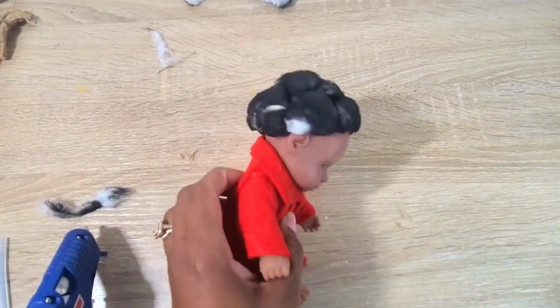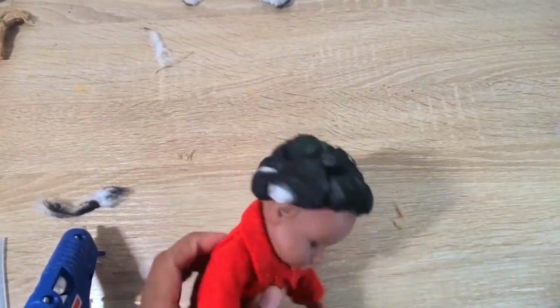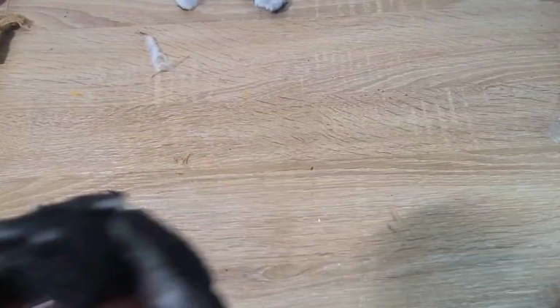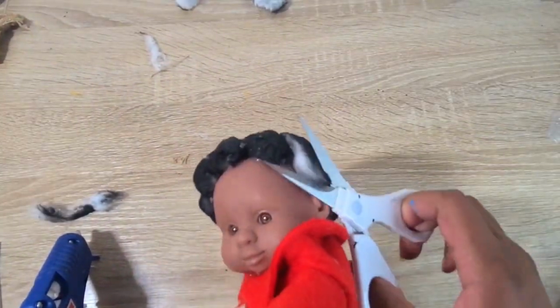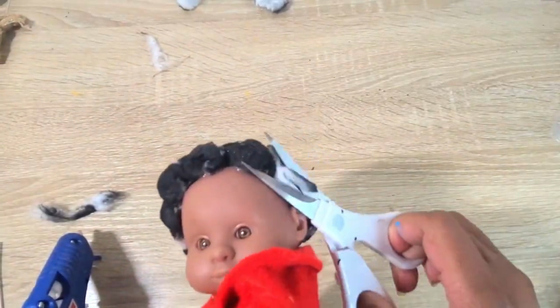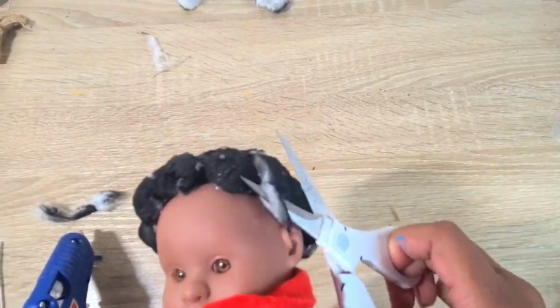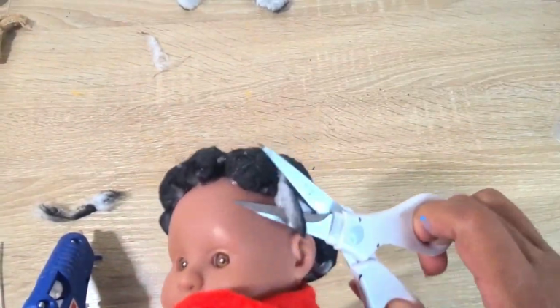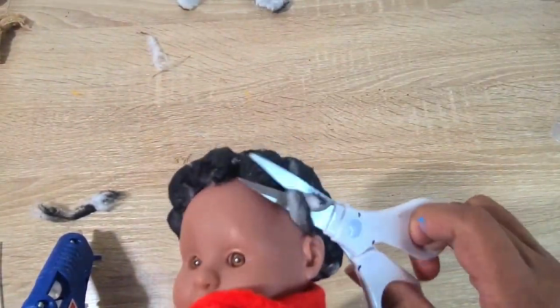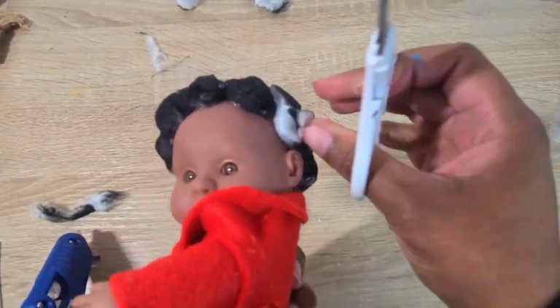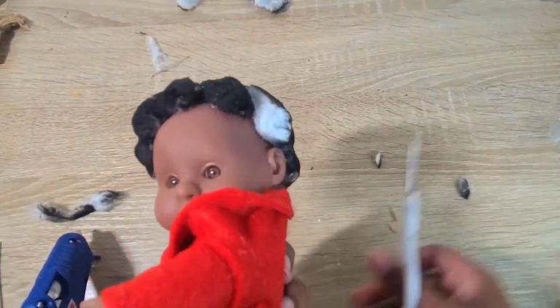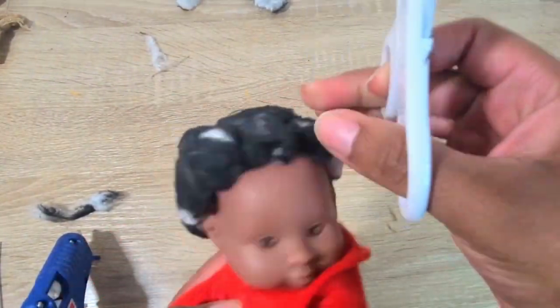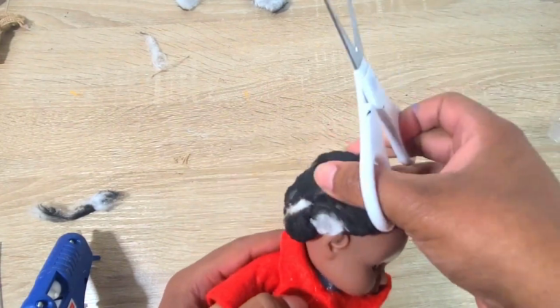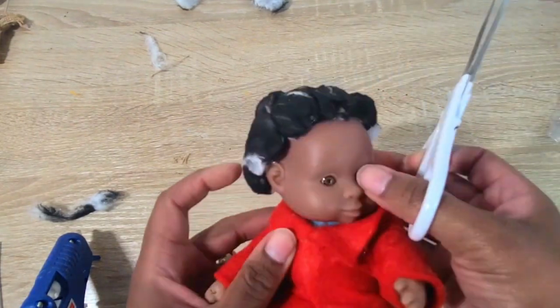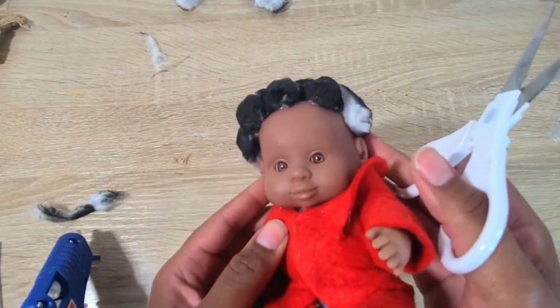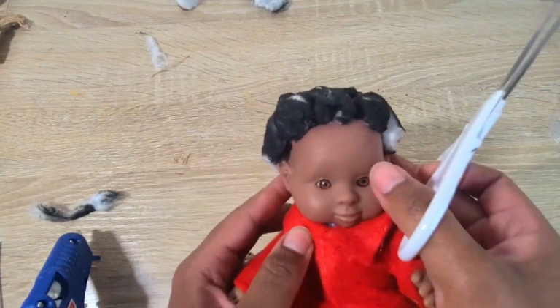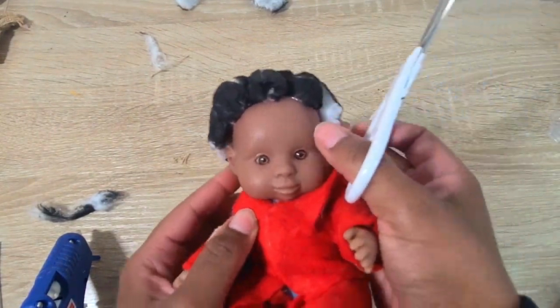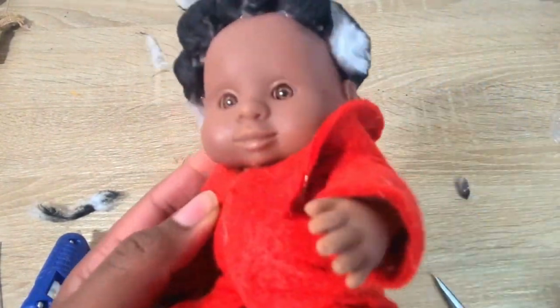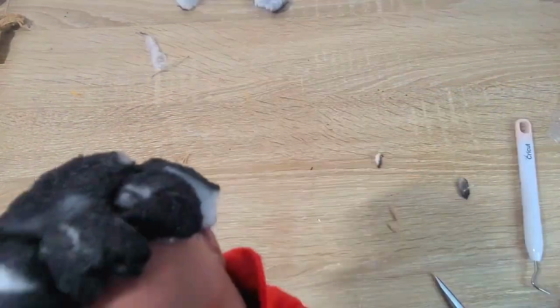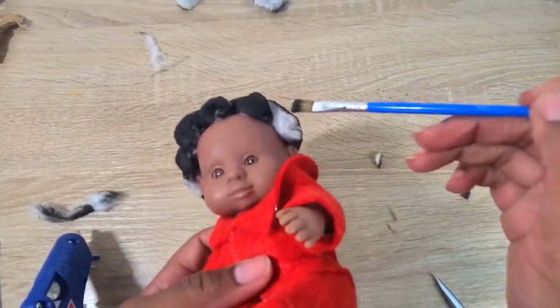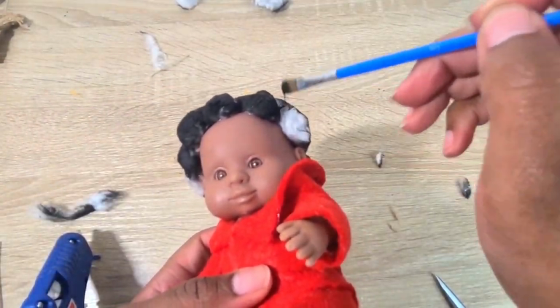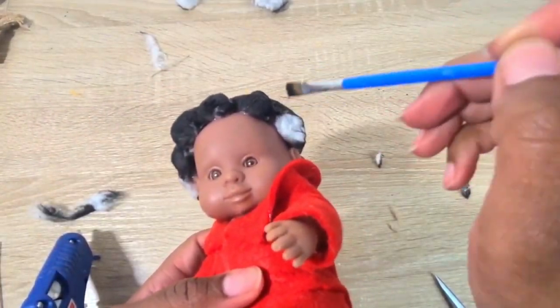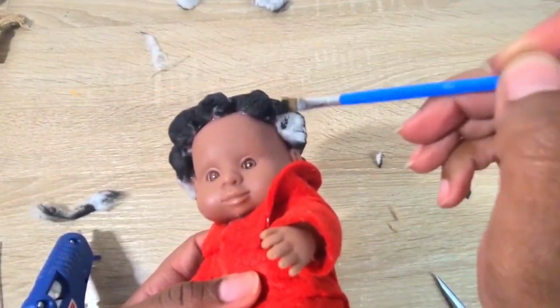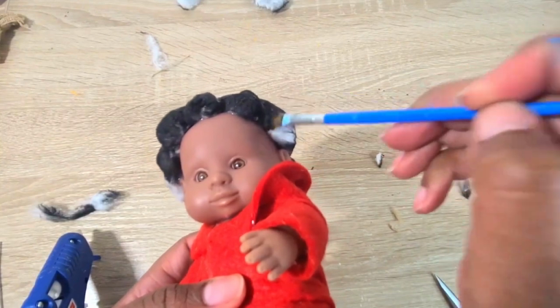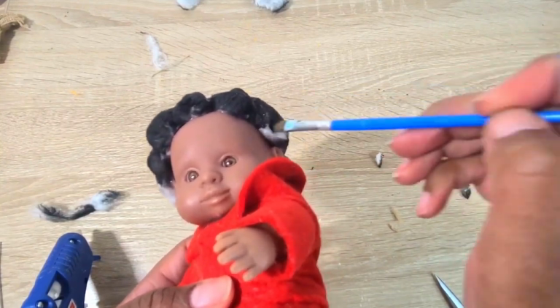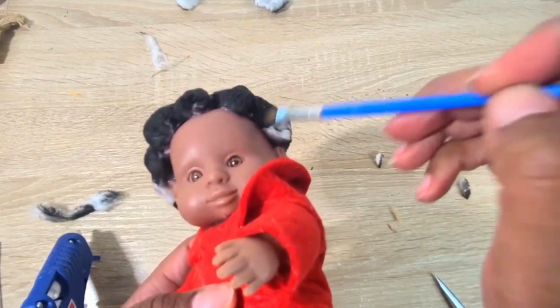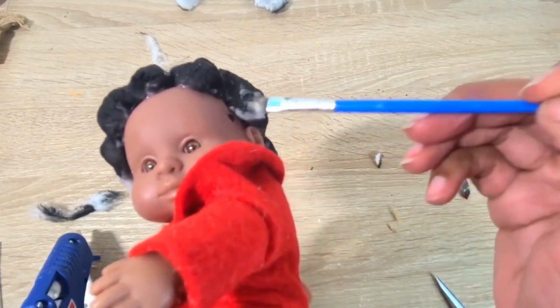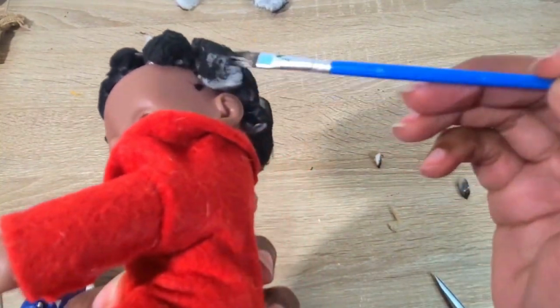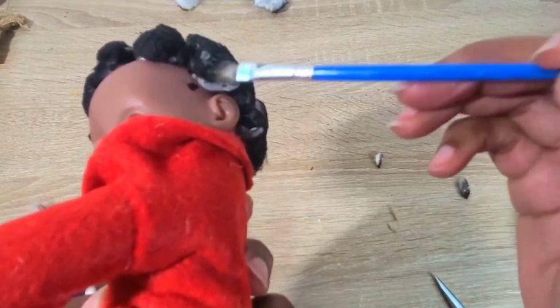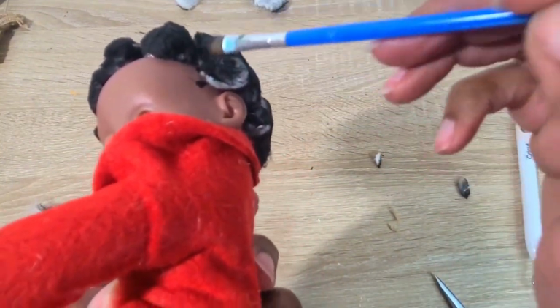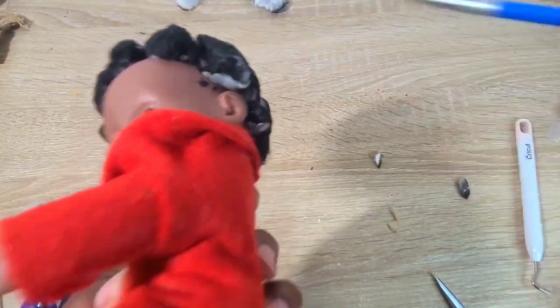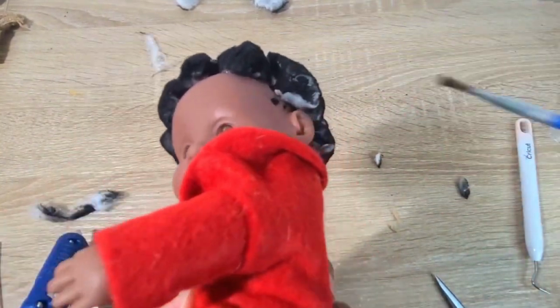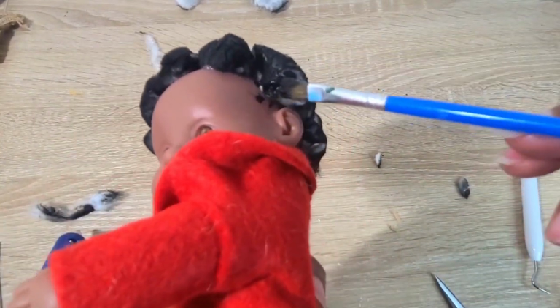I tried to shape the afro a little bit, but figured that probably wasn't the best idea. So I ended up taking some acrylic paint and filling in those white spaces with black paint, and it actually came out pretty good.